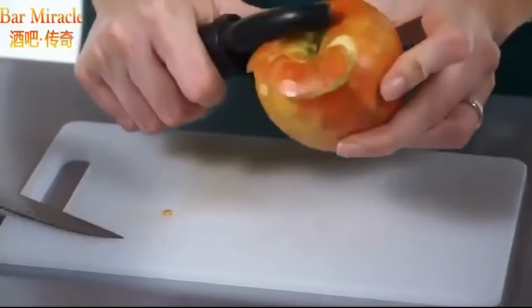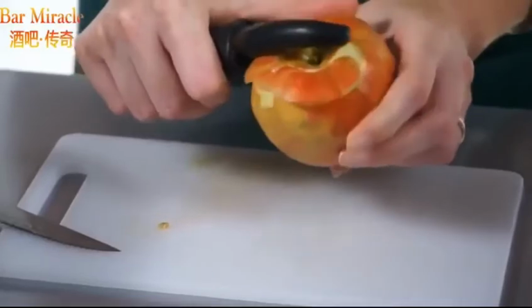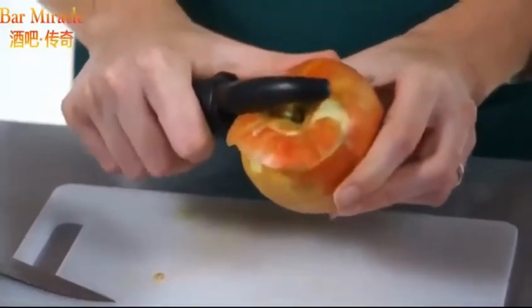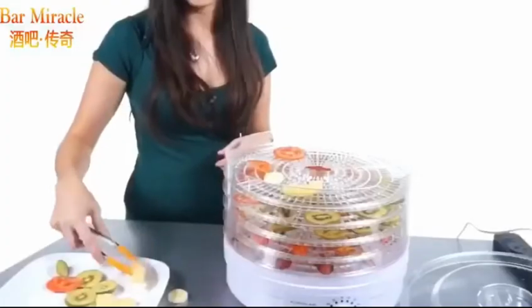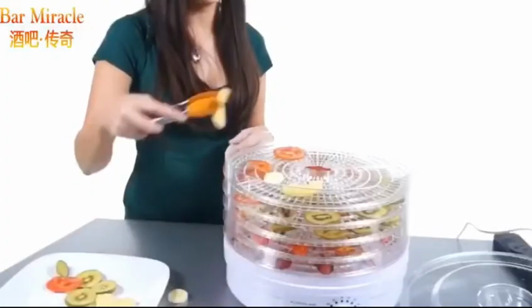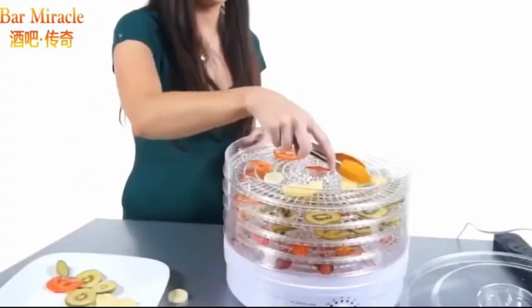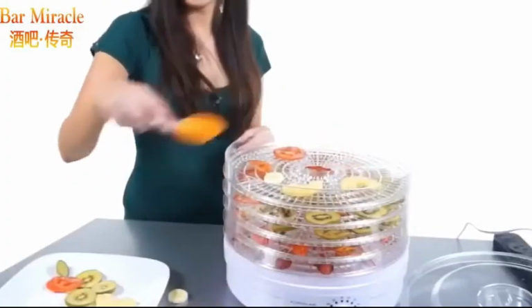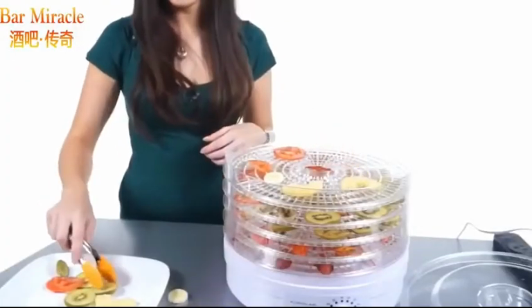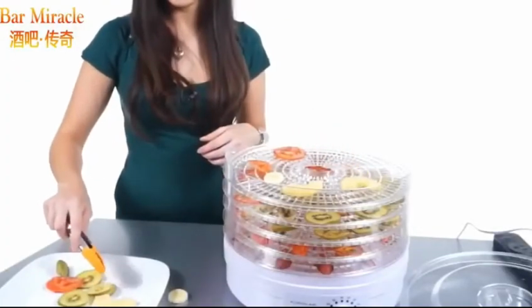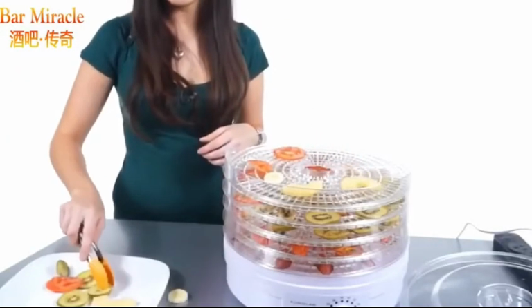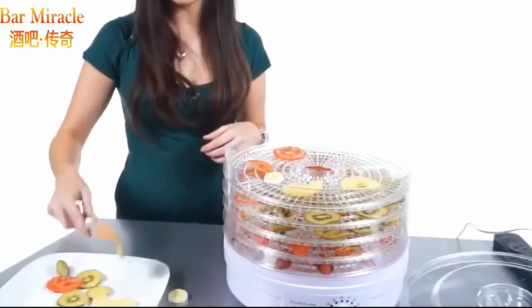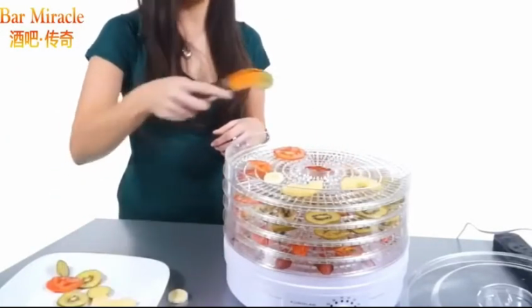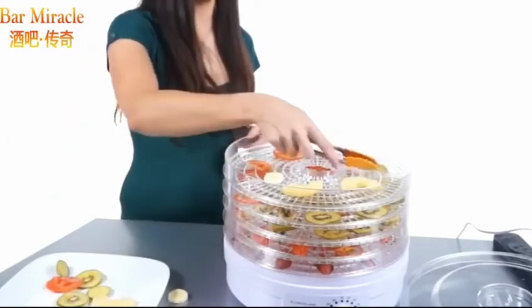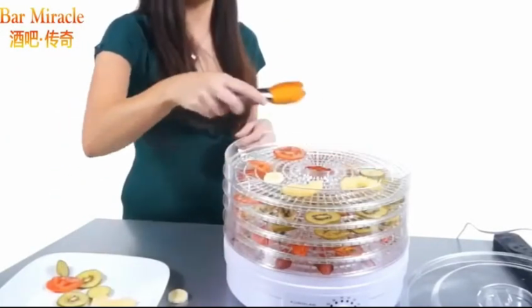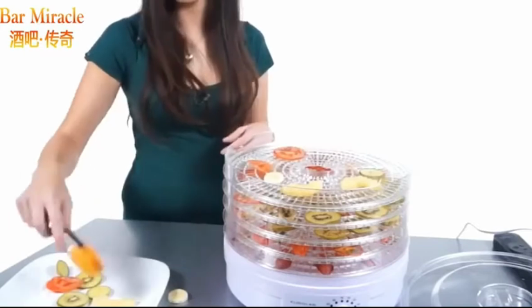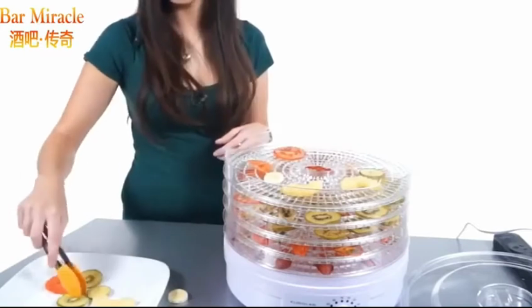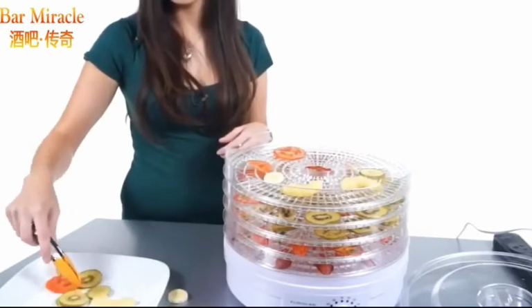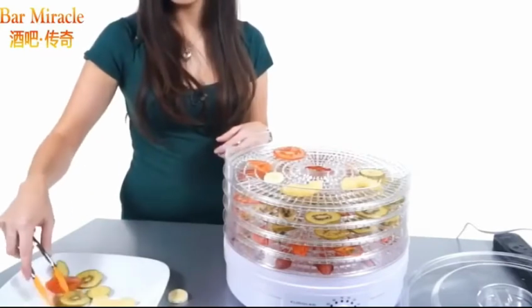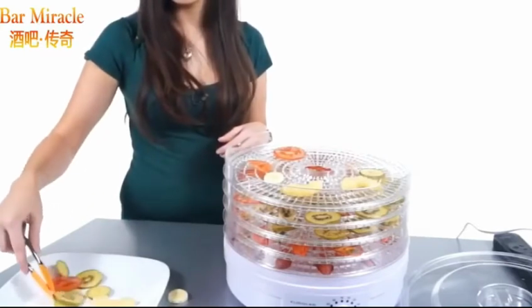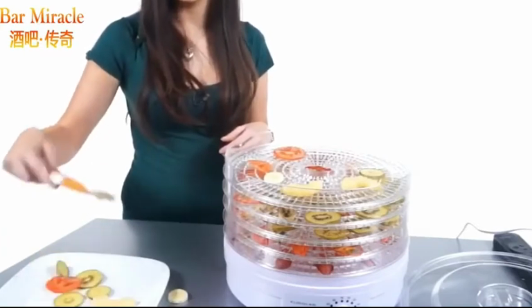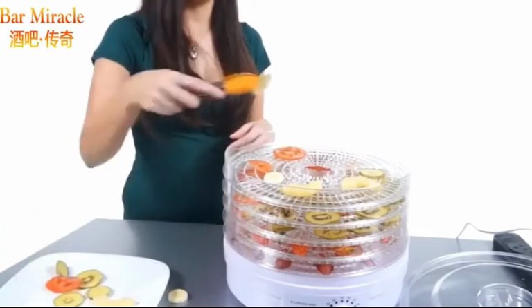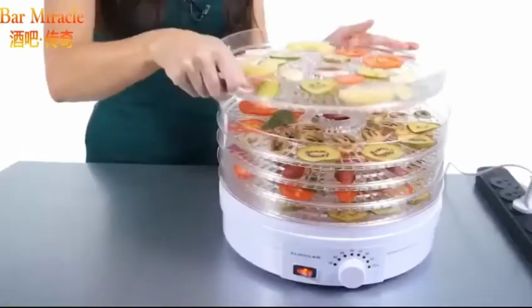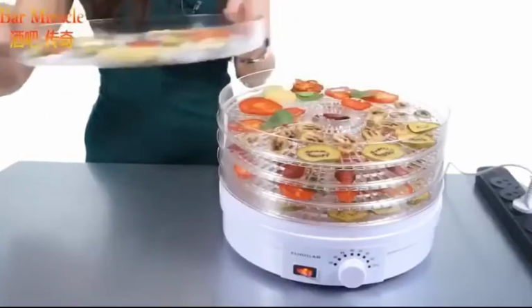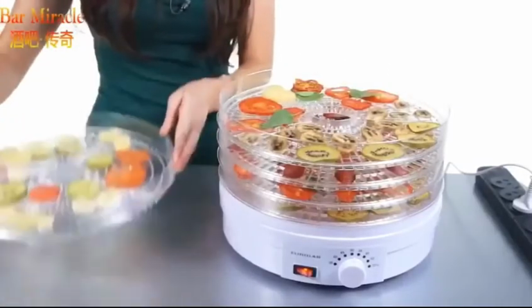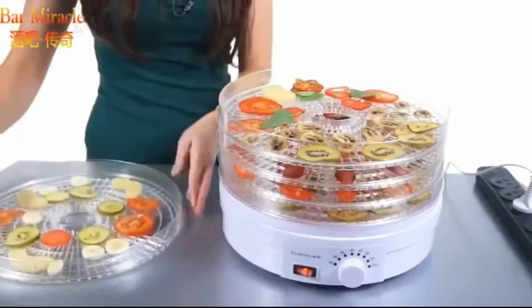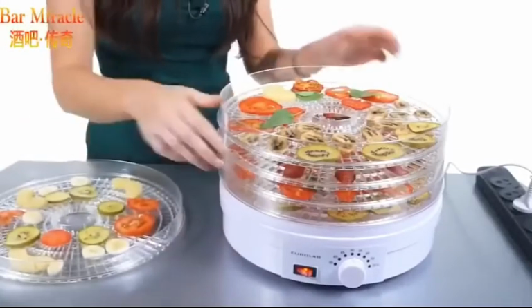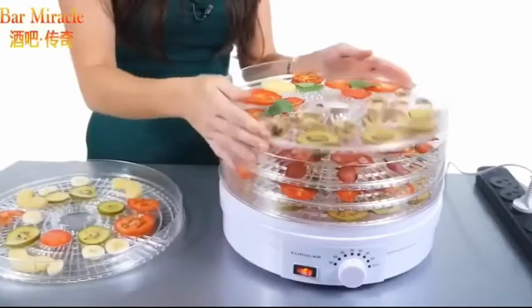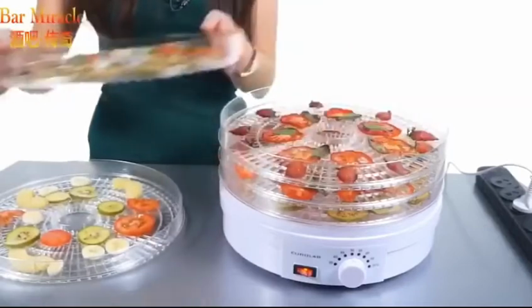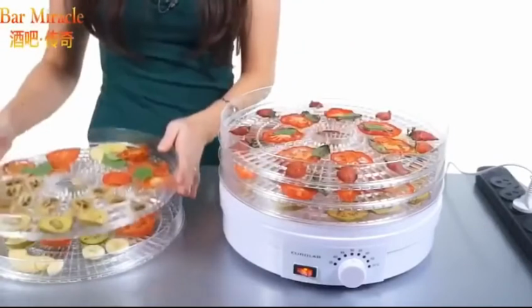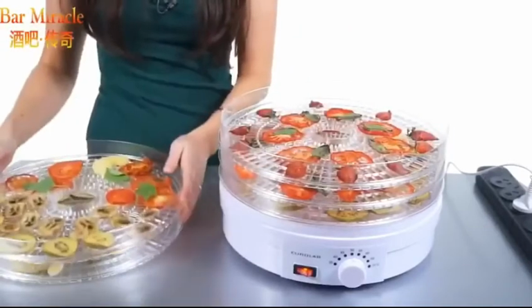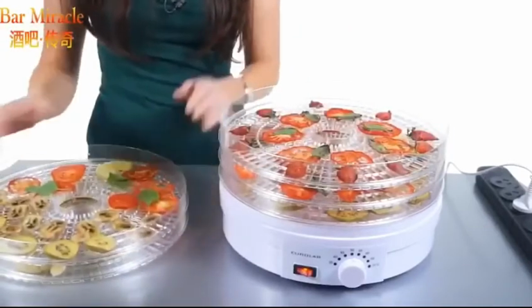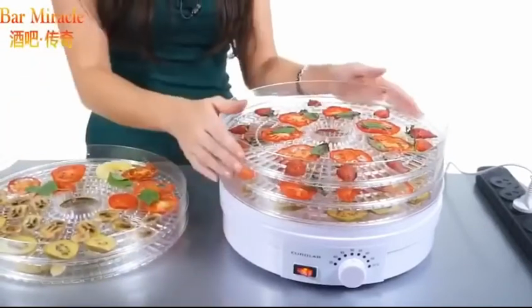Place the food items freely on the drying trays. Allow space between each item to allow free air flow. Trays can be rotated every 3-4 hours for more even drying.